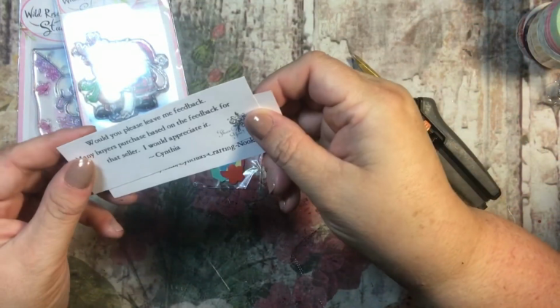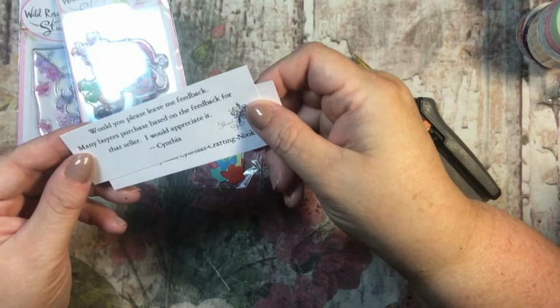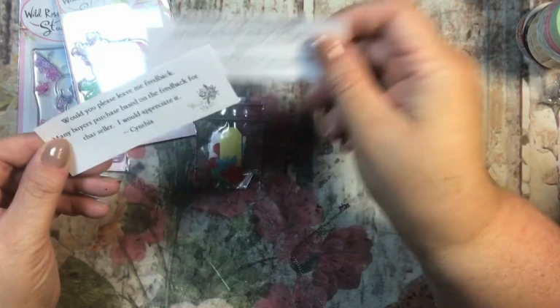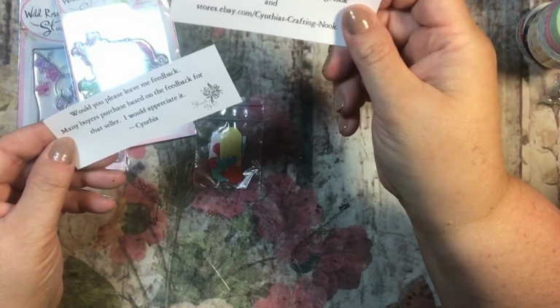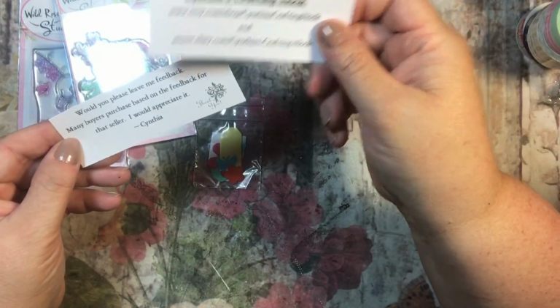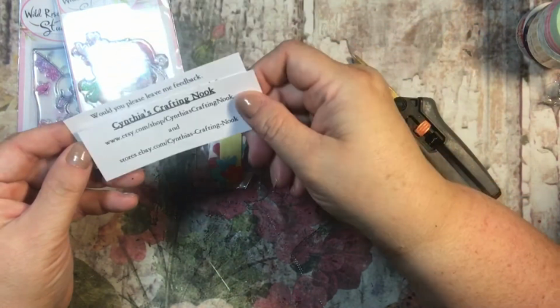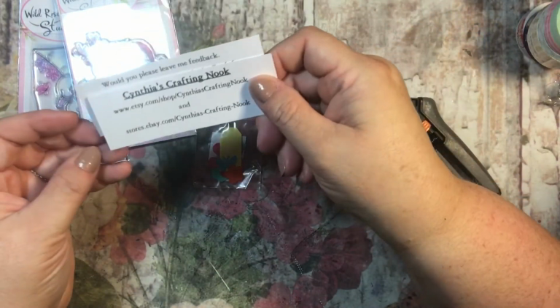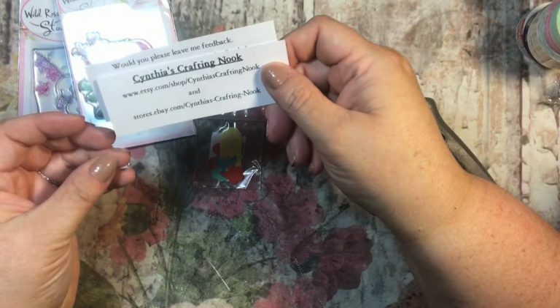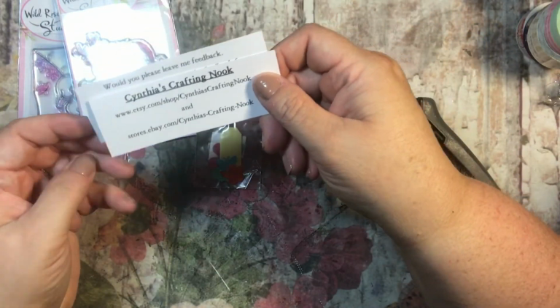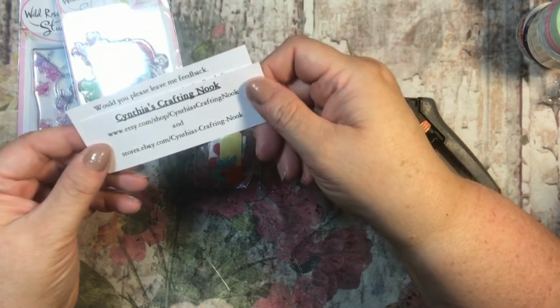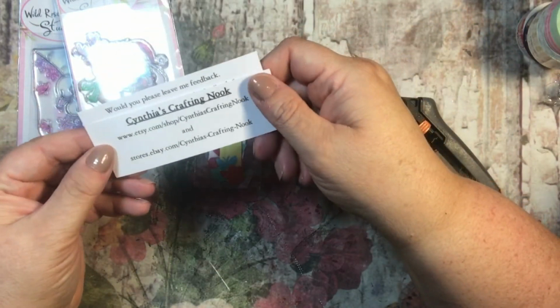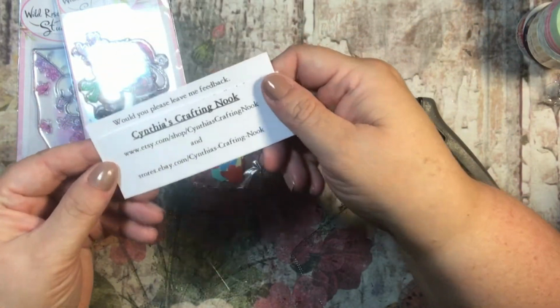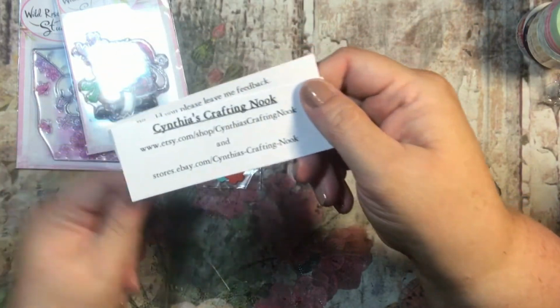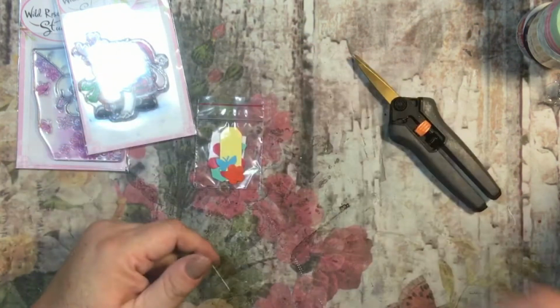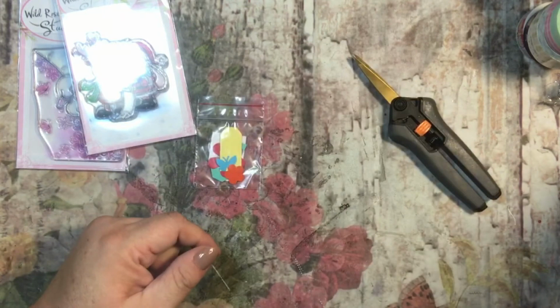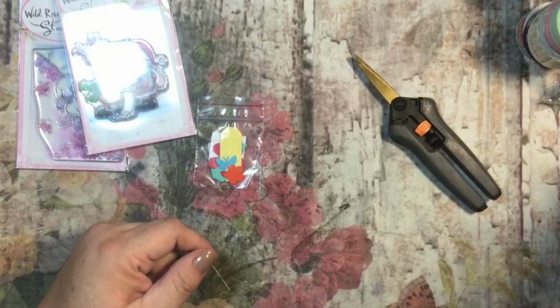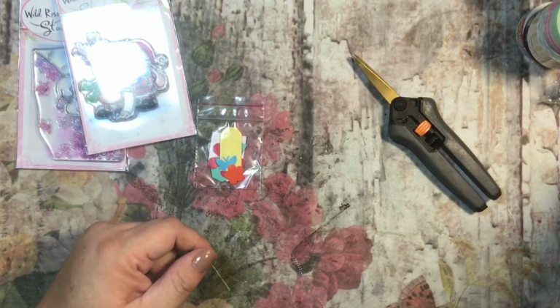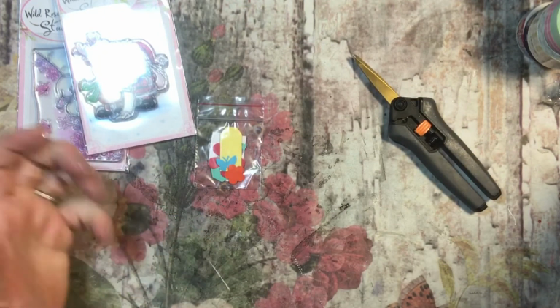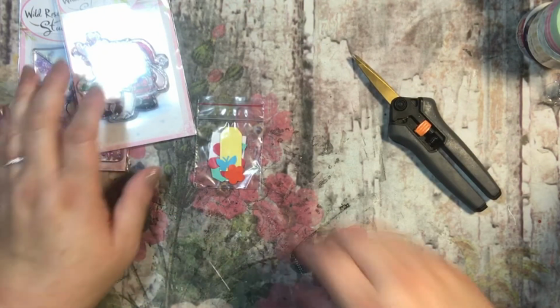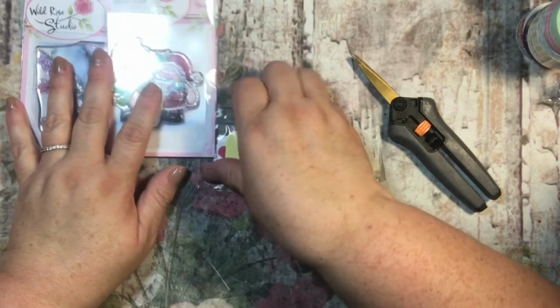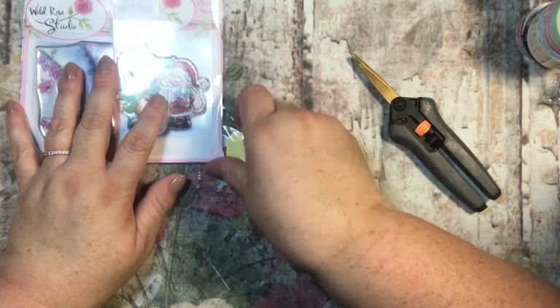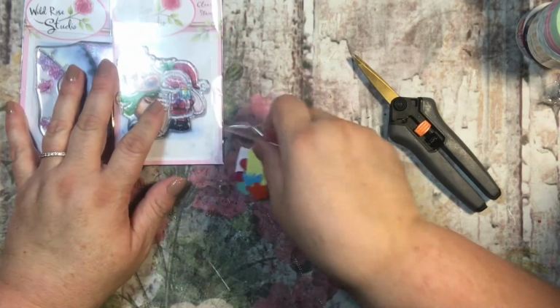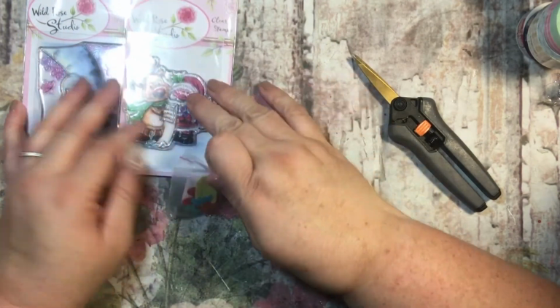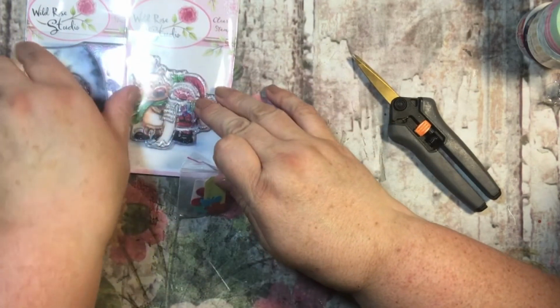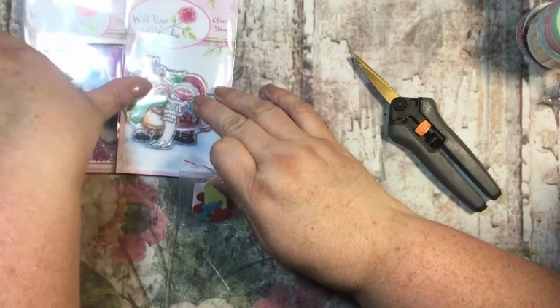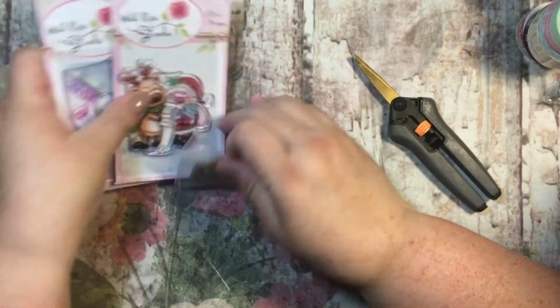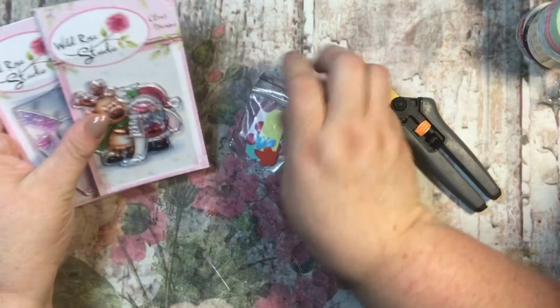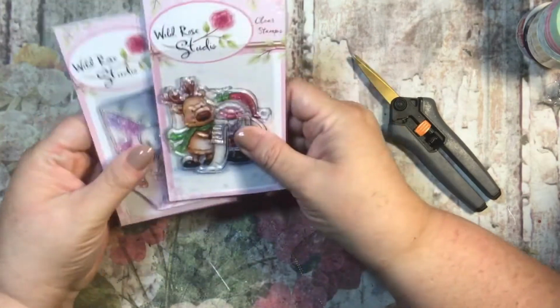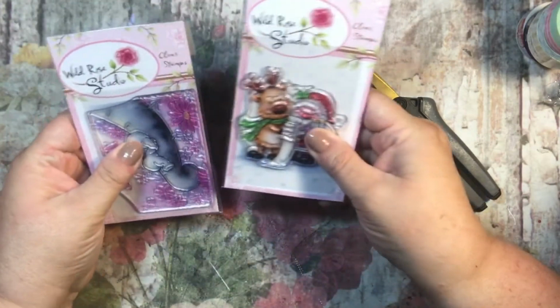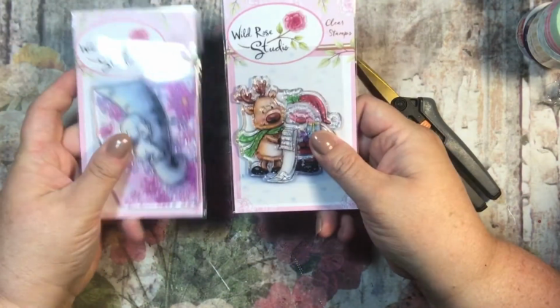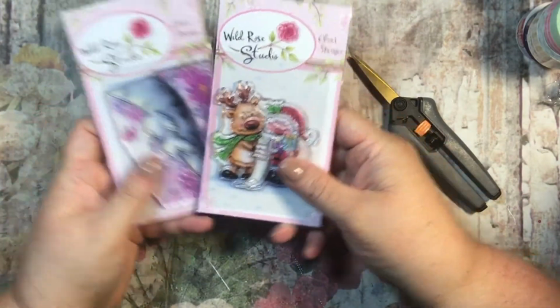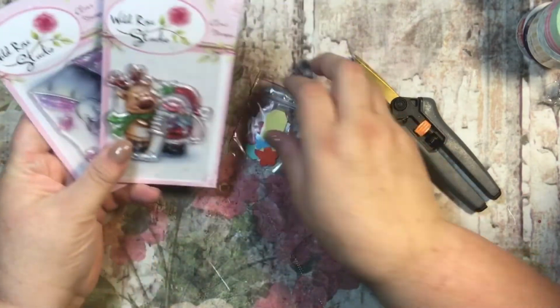And, would you please leave feedback? Cynthia's Crafty Nook has her Etsy shop, but I did not purchase these from Etsy — I actually got these from eBay. So, there we go.